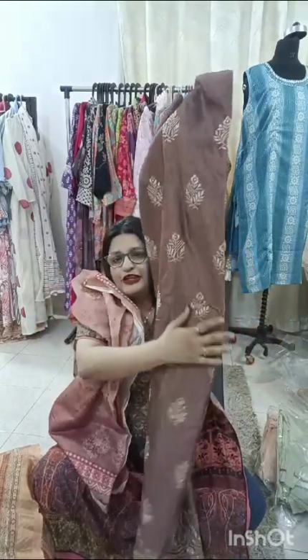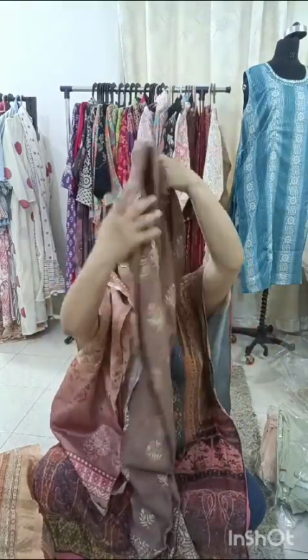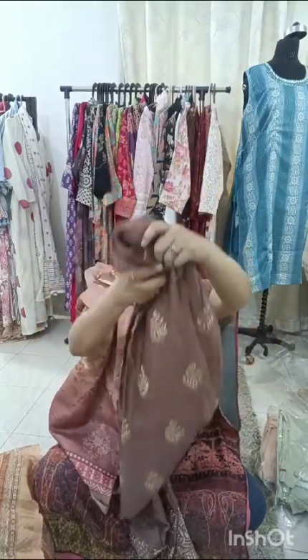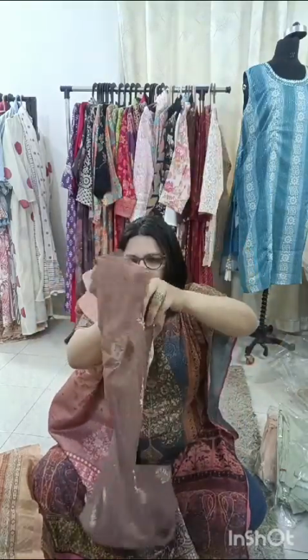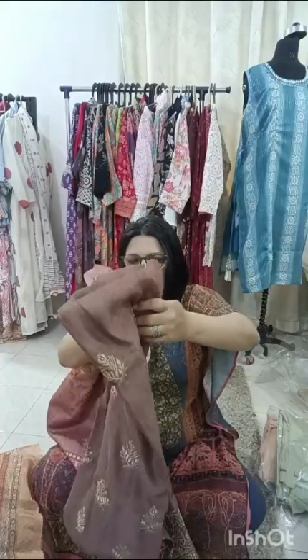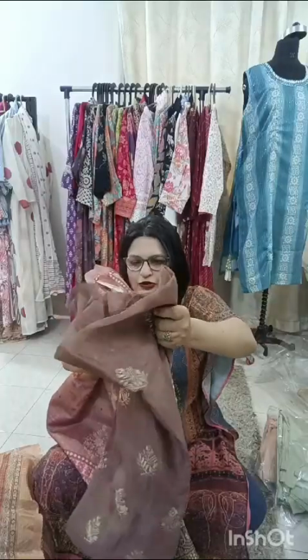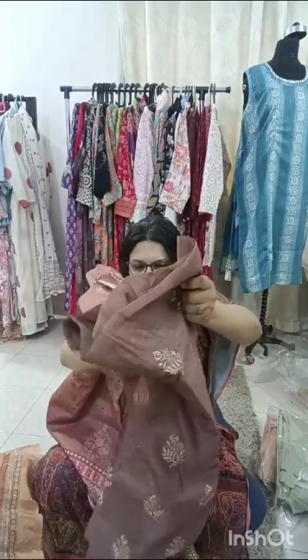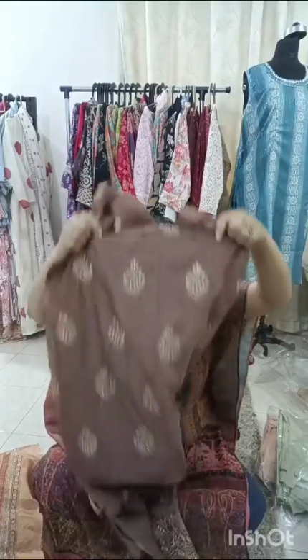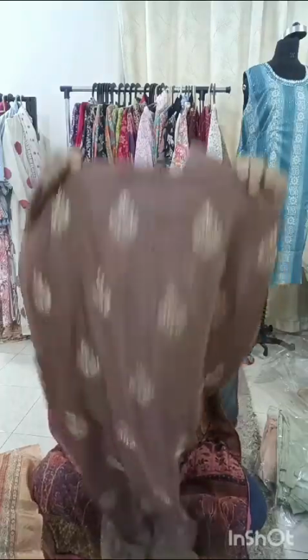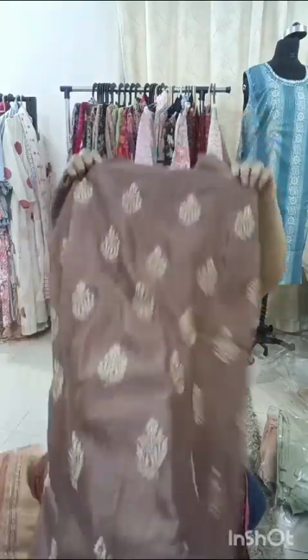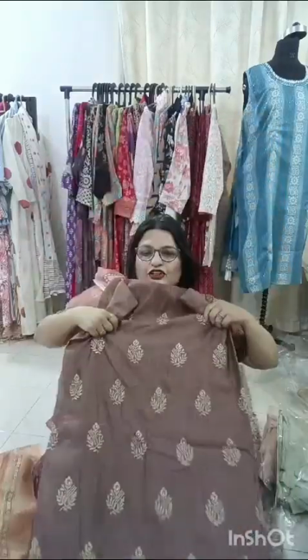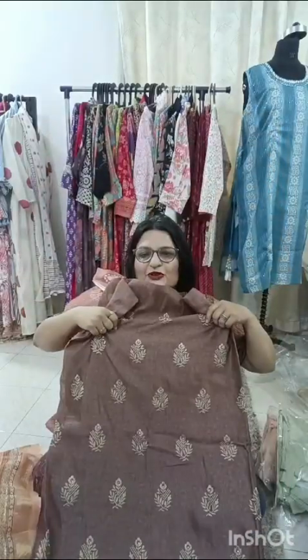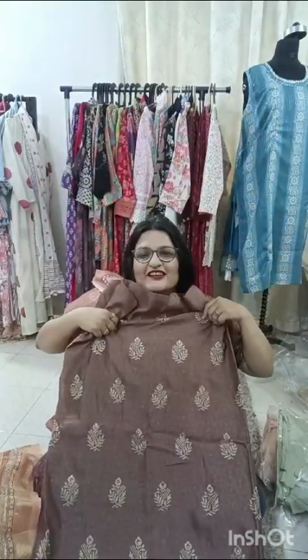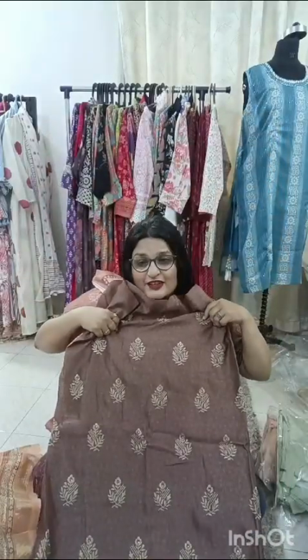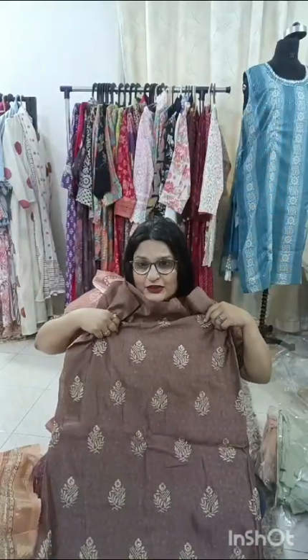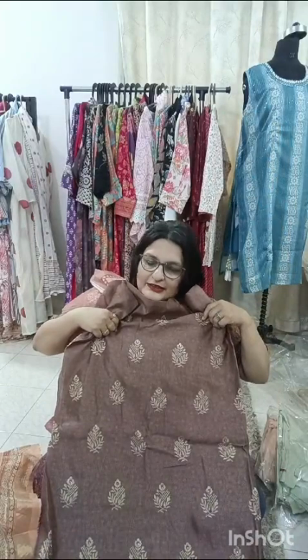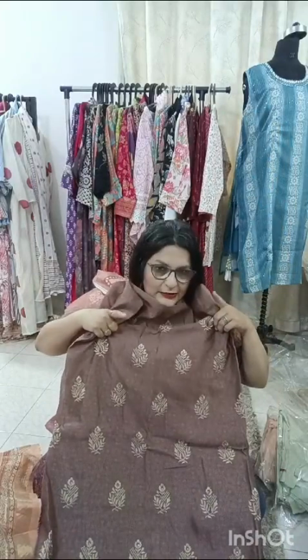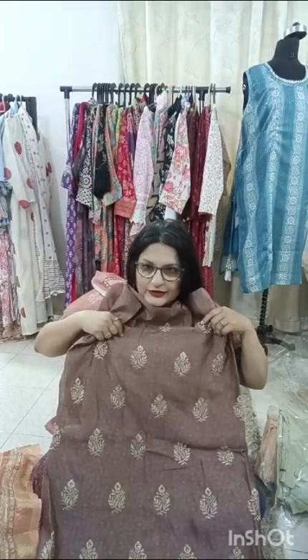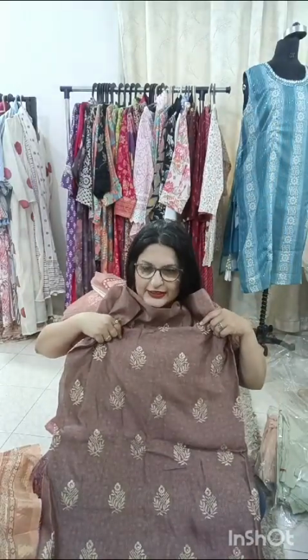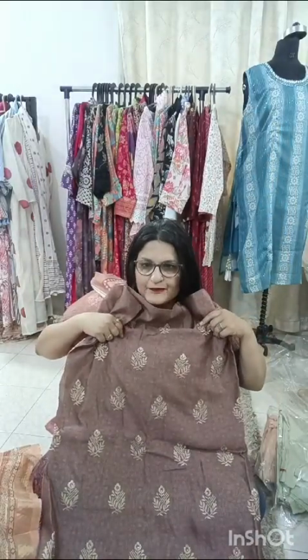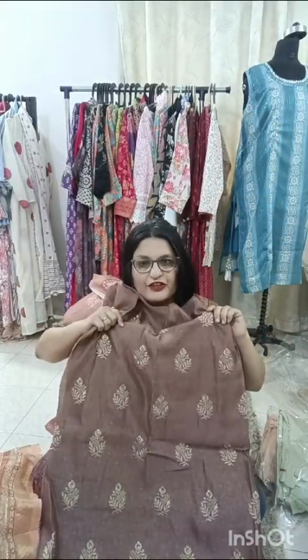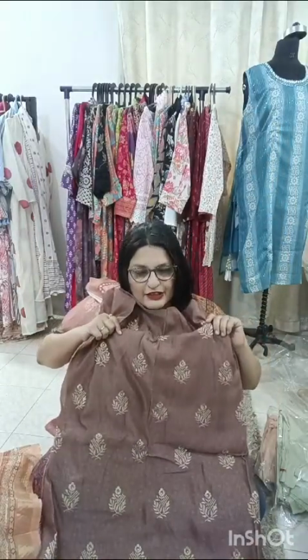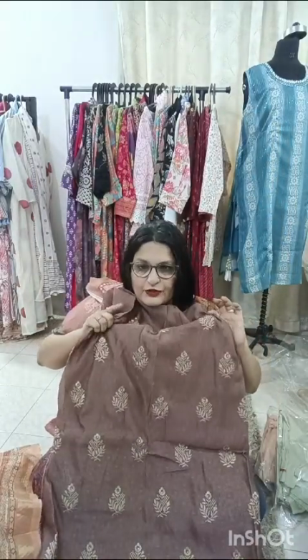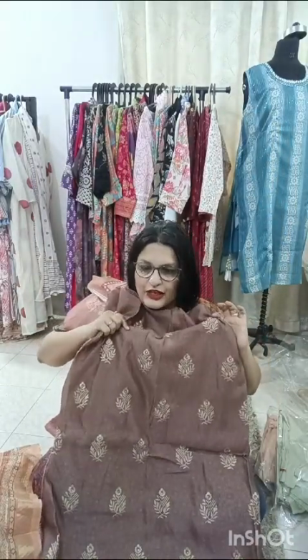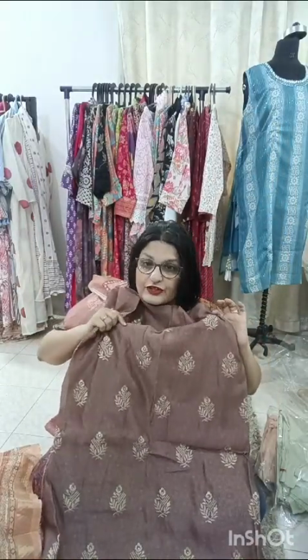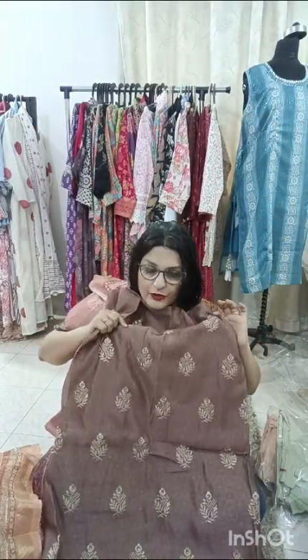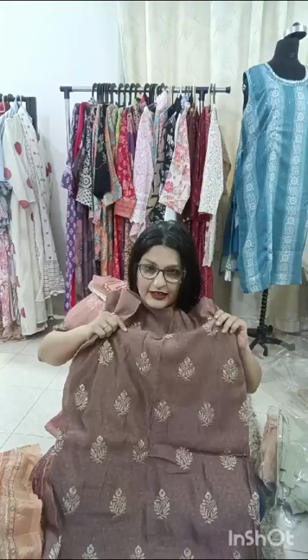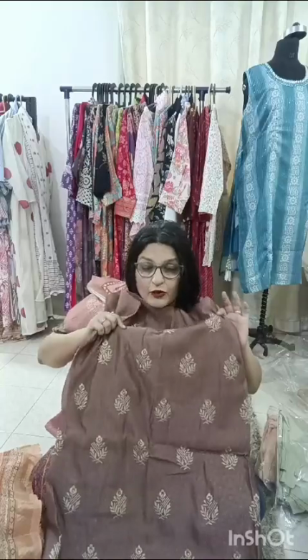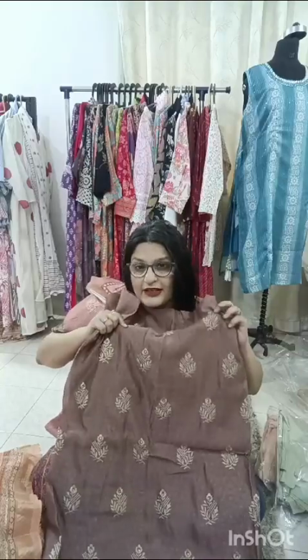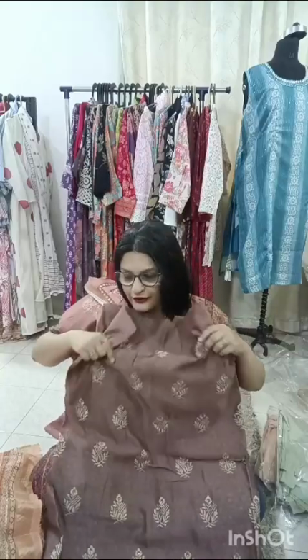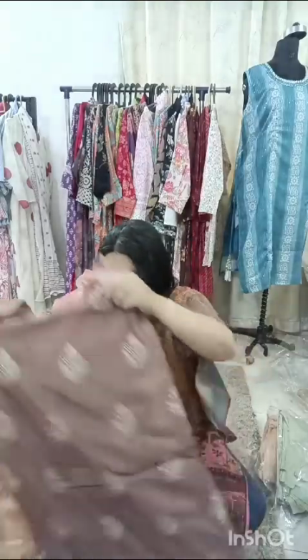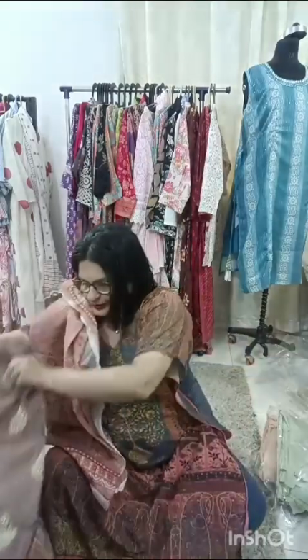There is whole embroidery across. This is how it will look like — it's a very smart one. You will need a lining with all, but we are not giving a lining. It's only for ₹1,000 with a santoon bottom. Worth a buy, only for ₹1,000 and free shipping.